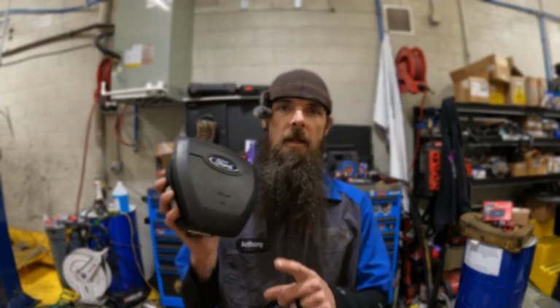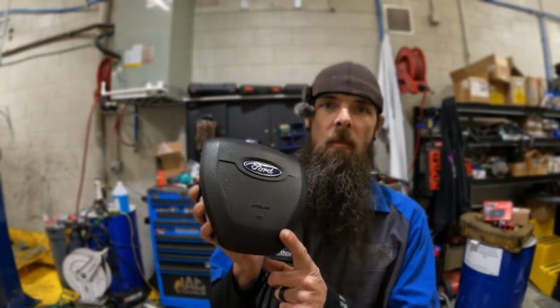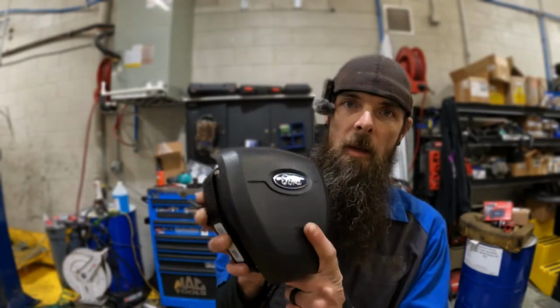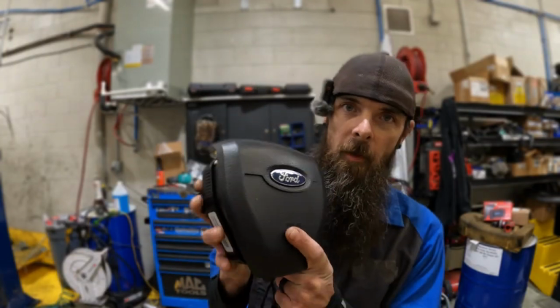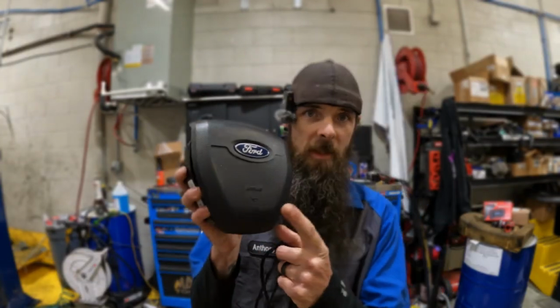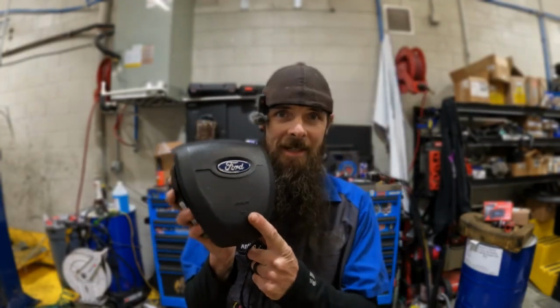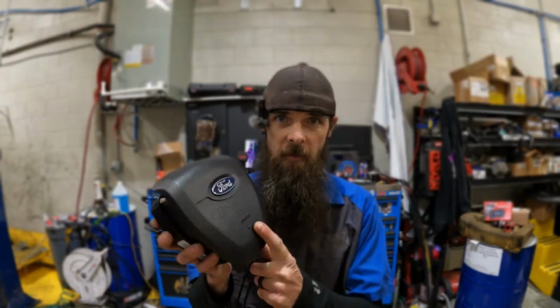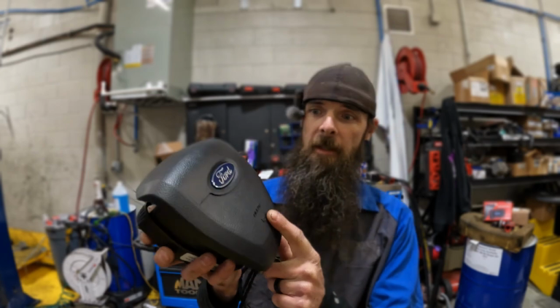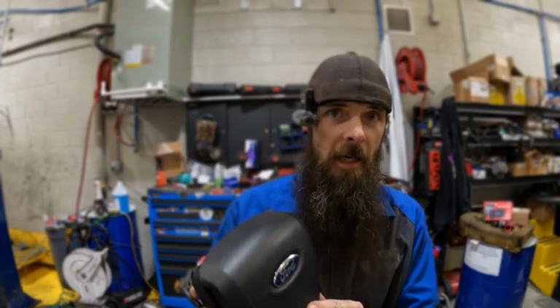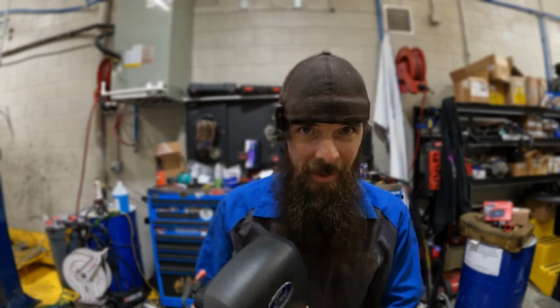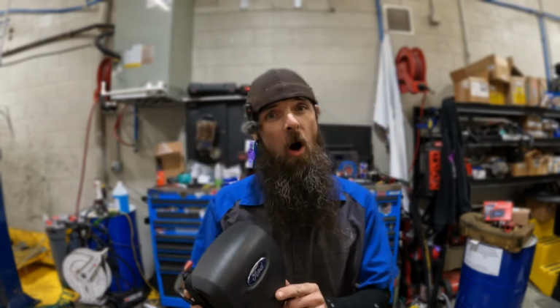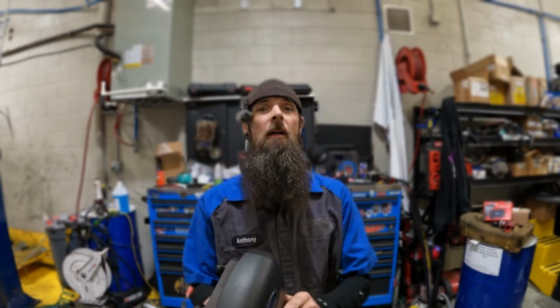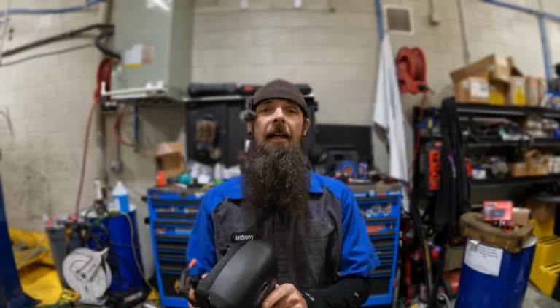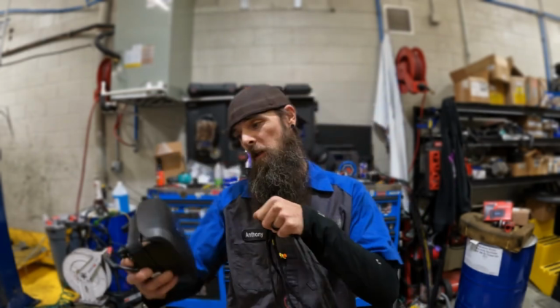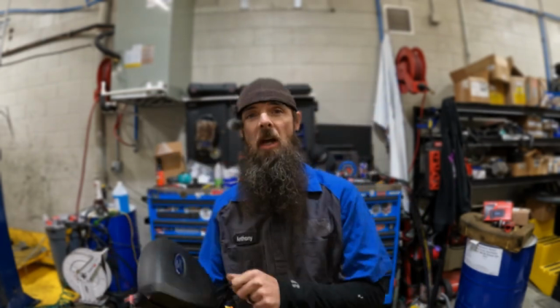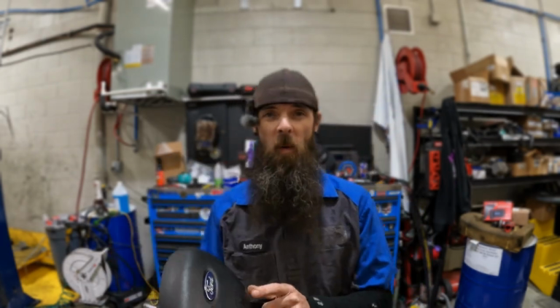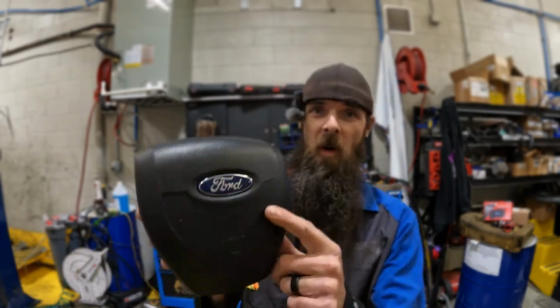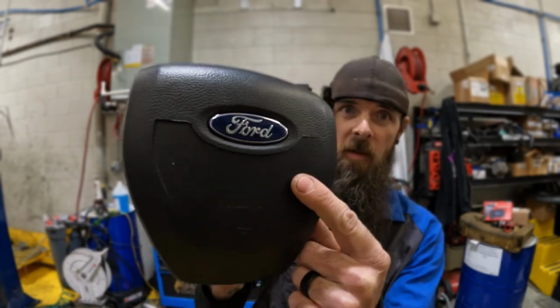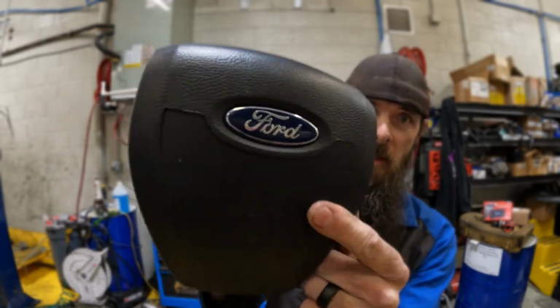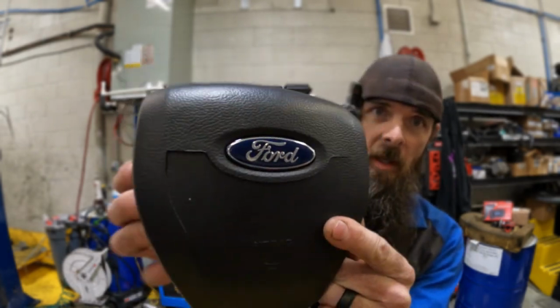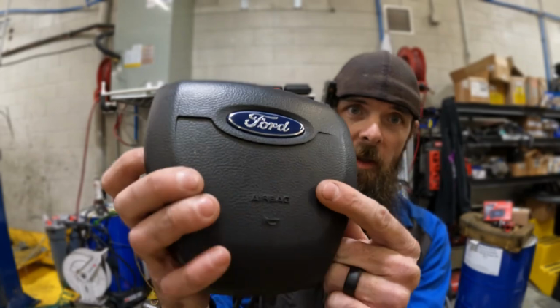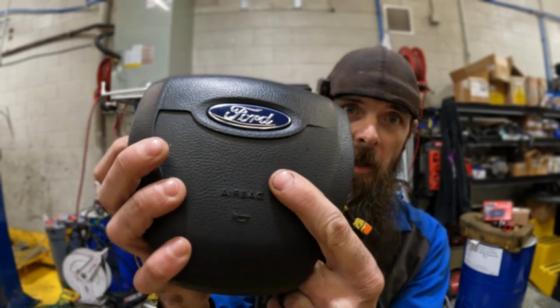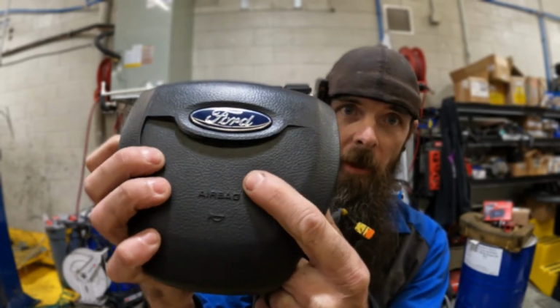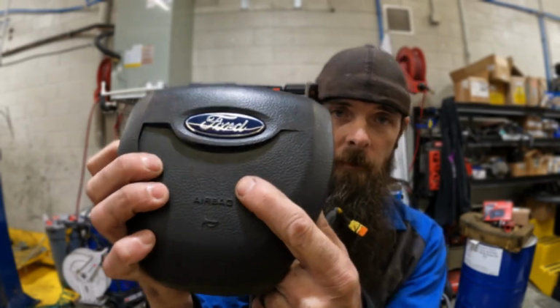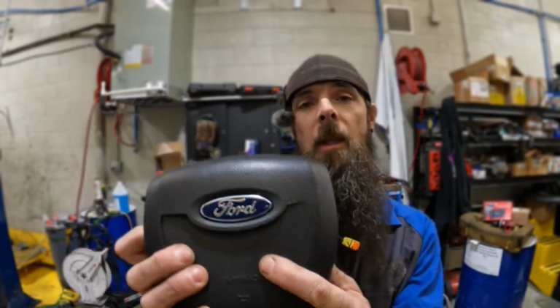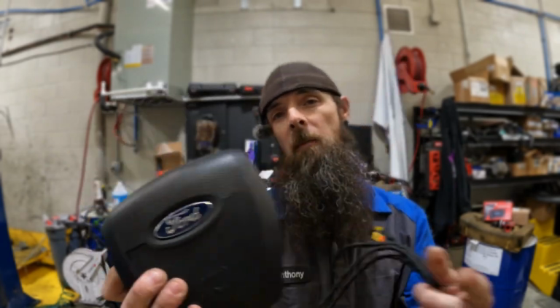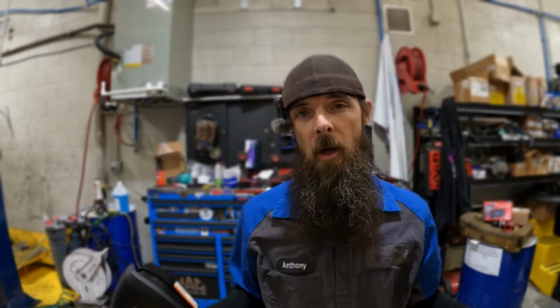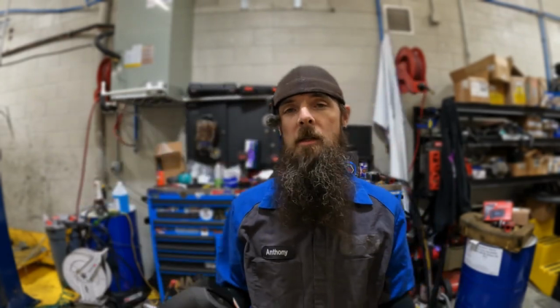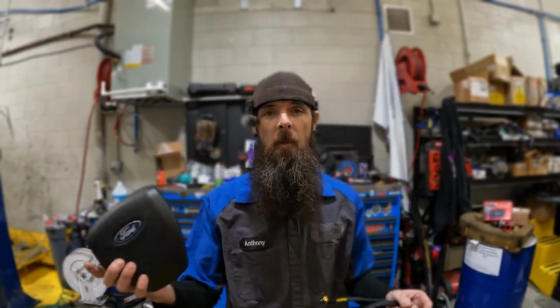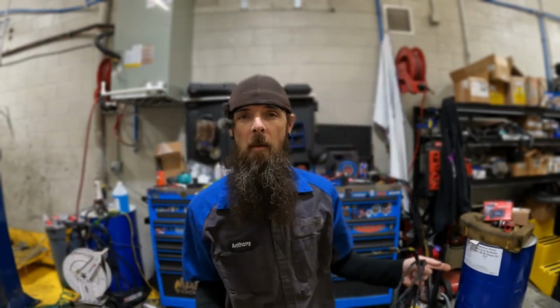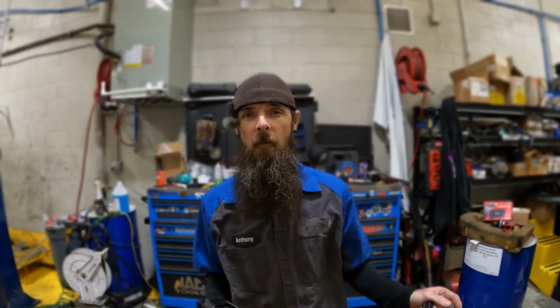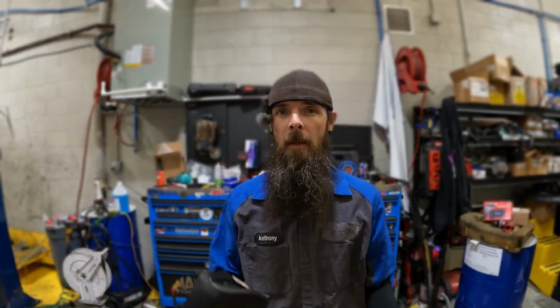This airbag came out of a friend's 2019 F-350. Somebody cut him off and he hit the horn pretty hard, and he broke it. So when he came to visit me over the summertime, I put a new airbag unit in for him.